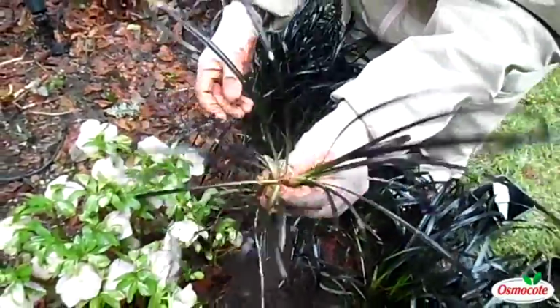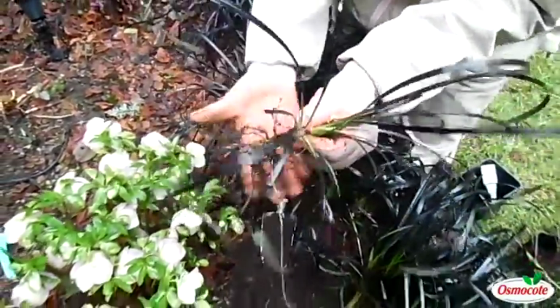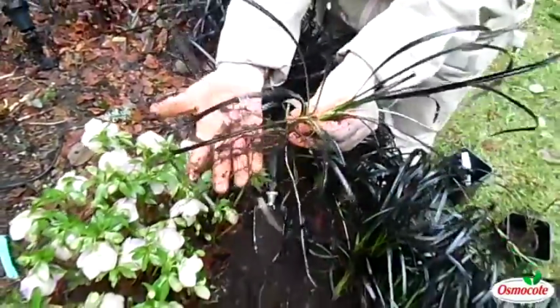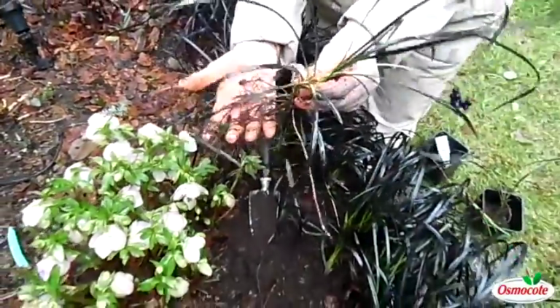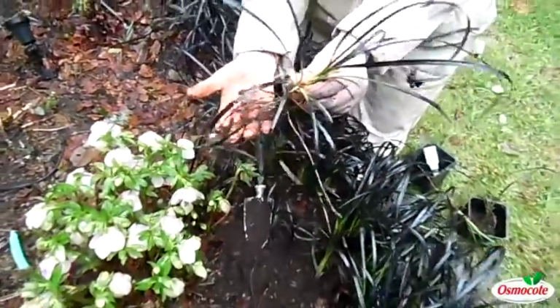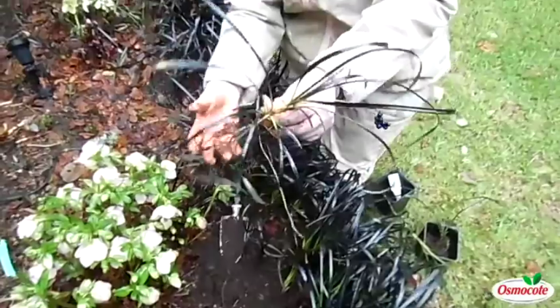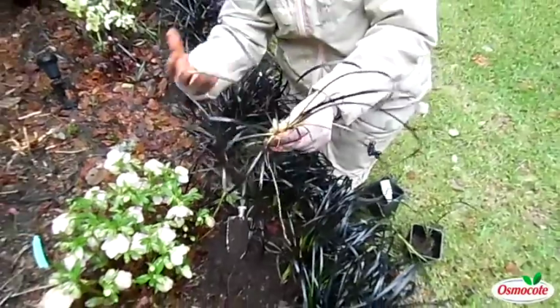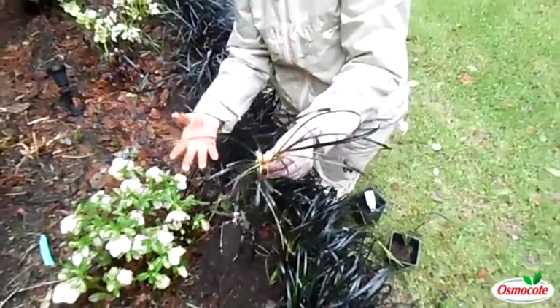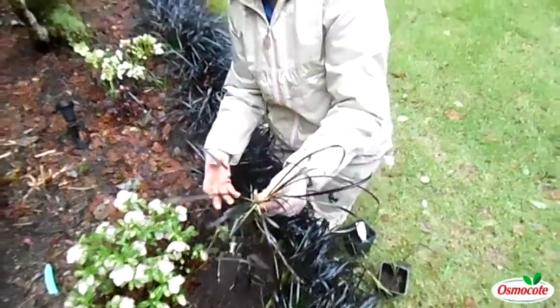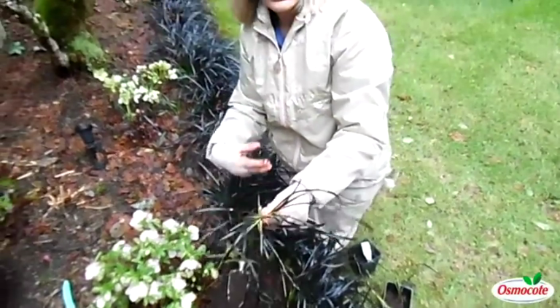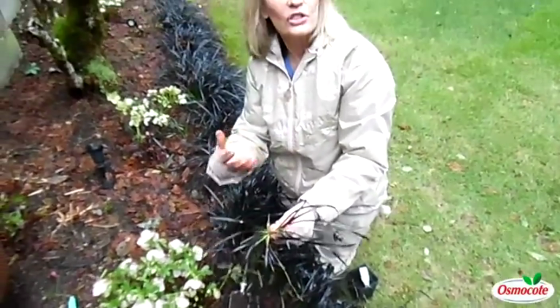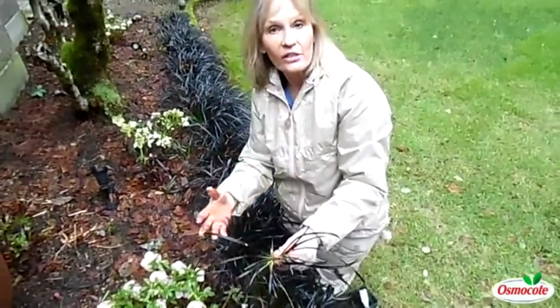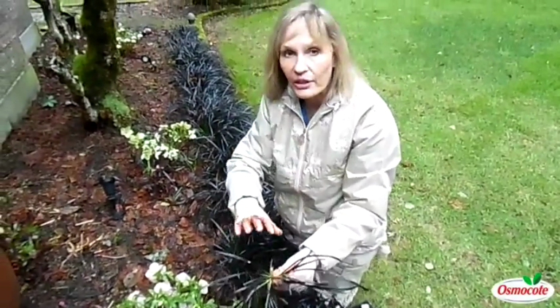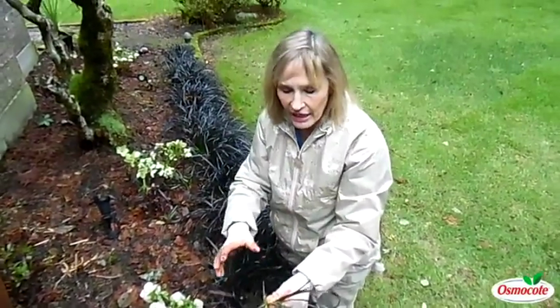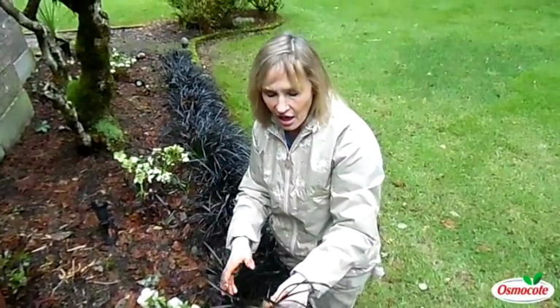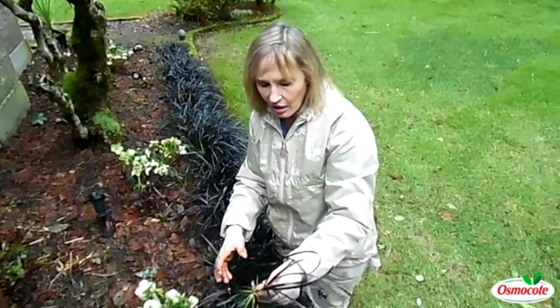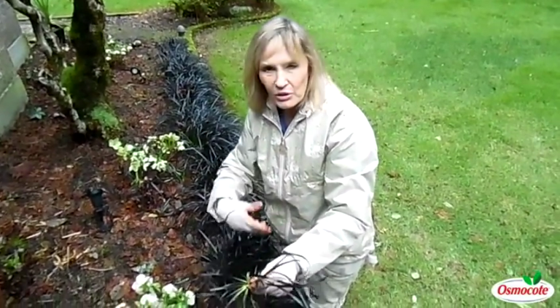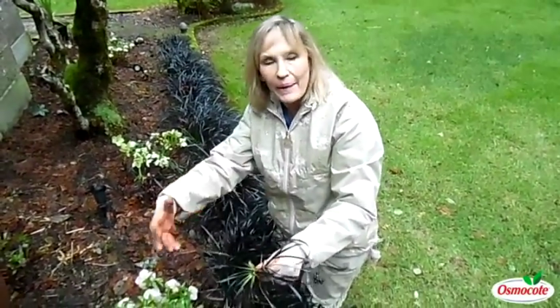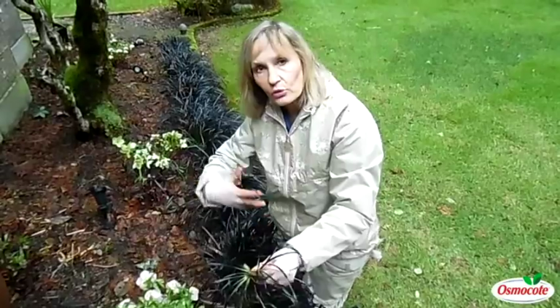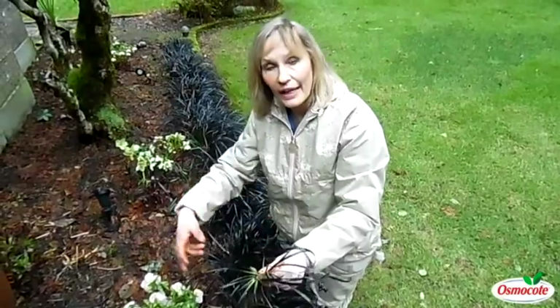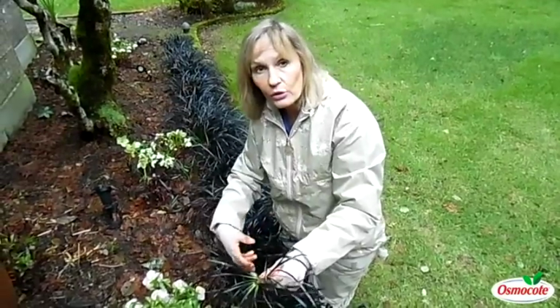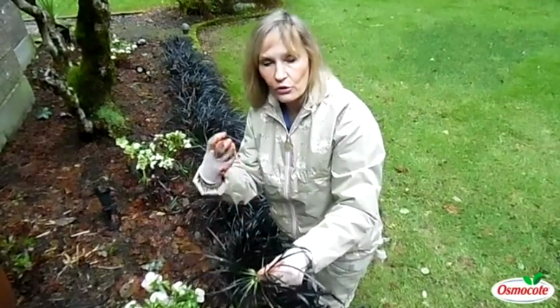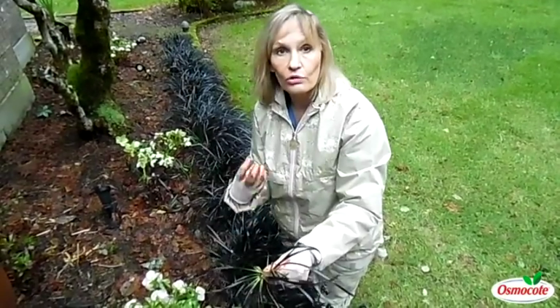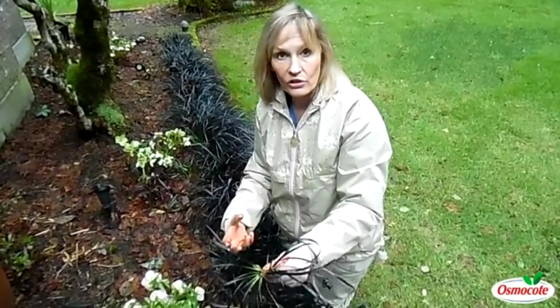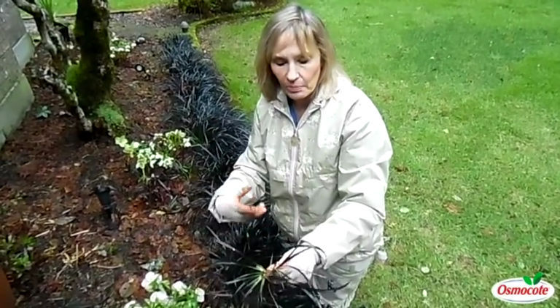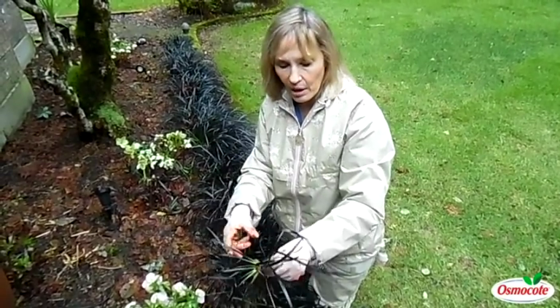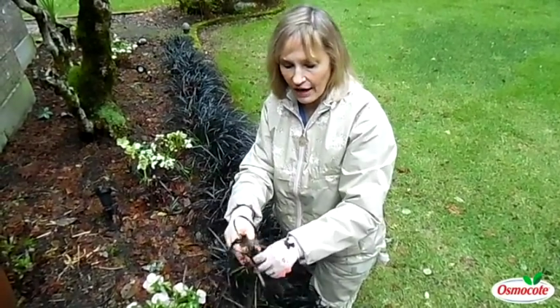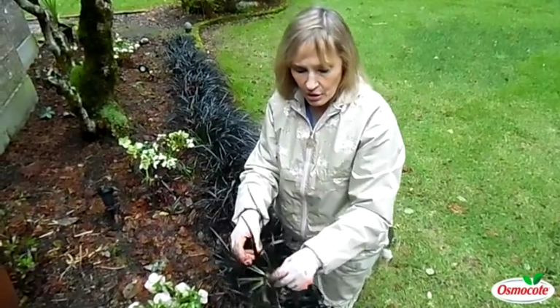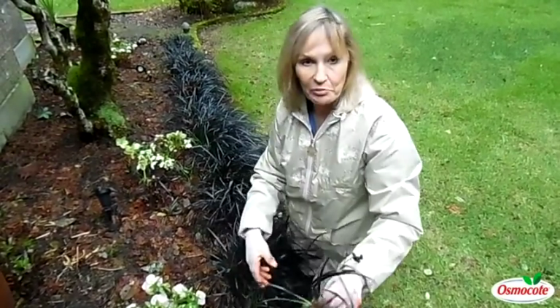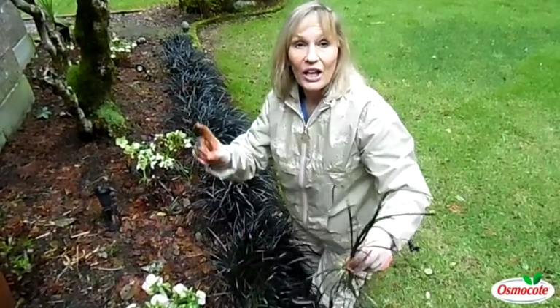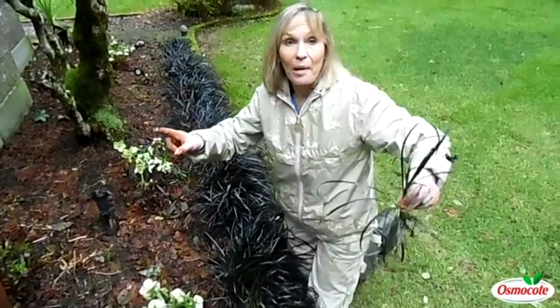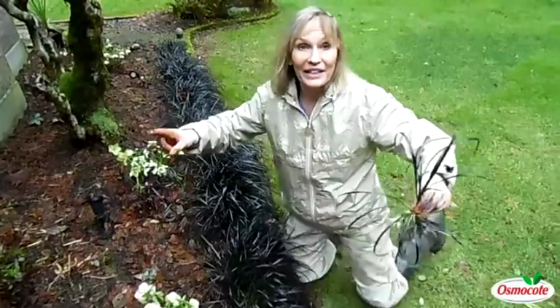It stays nice and low. This plant grows in moist soil — it grows in shade, semi-shade. Just make sure the soil is nice and loose and there's good drainage, and your black mondo grass will spread like mine did.